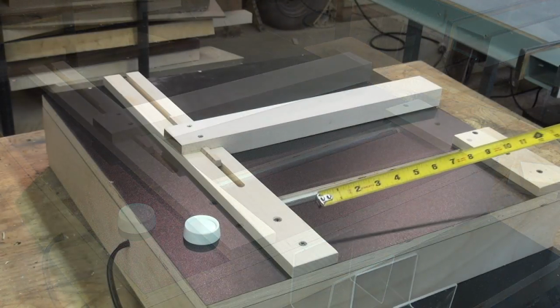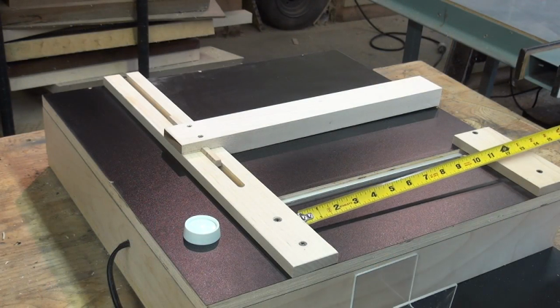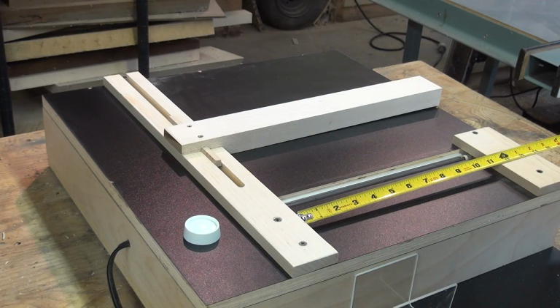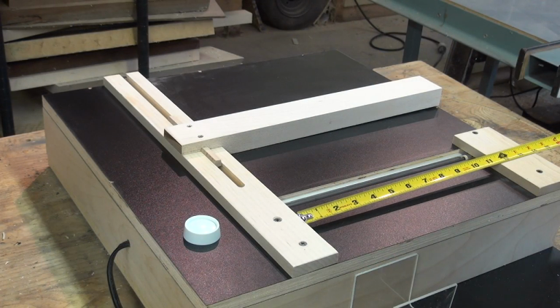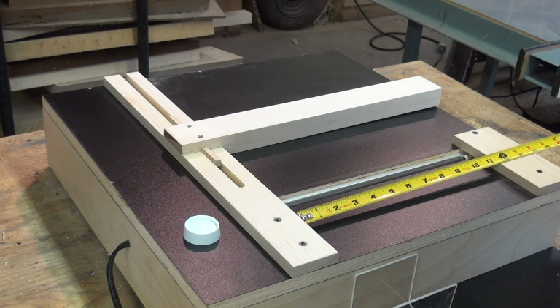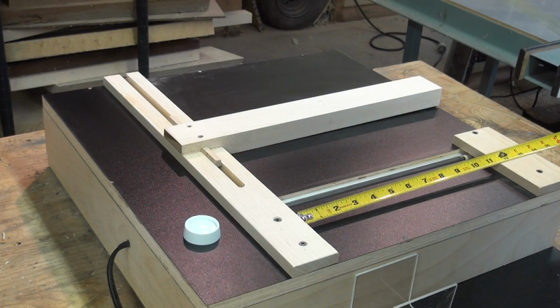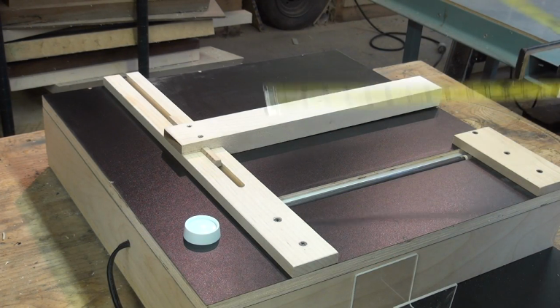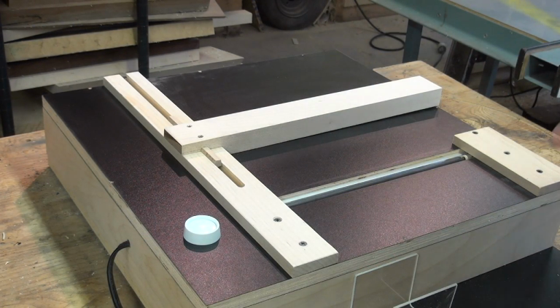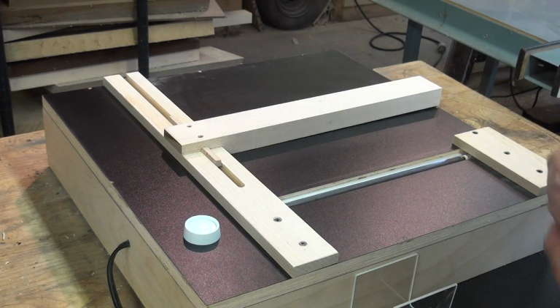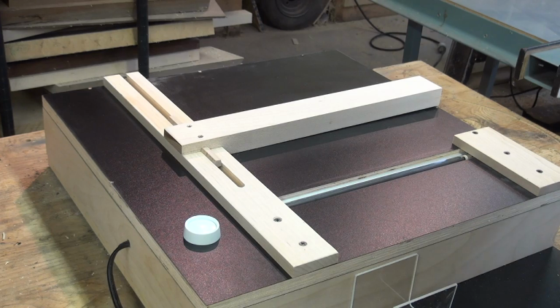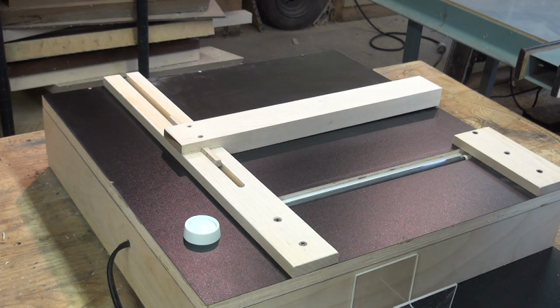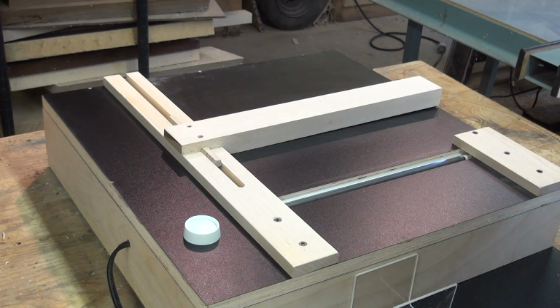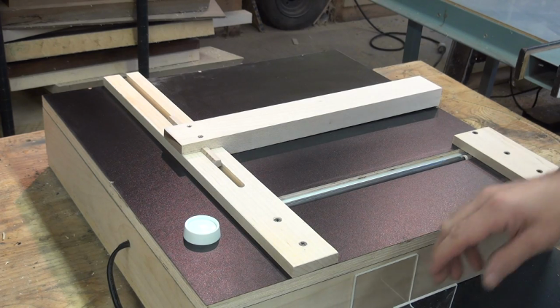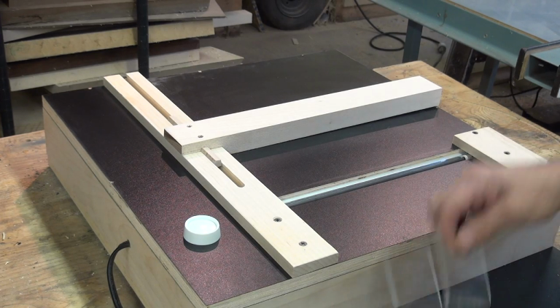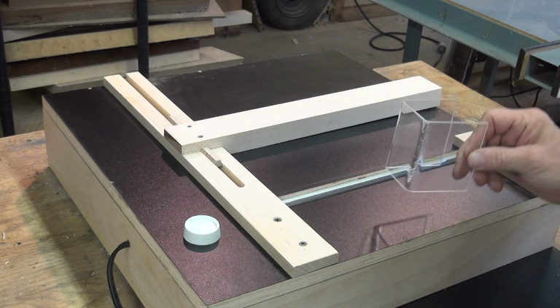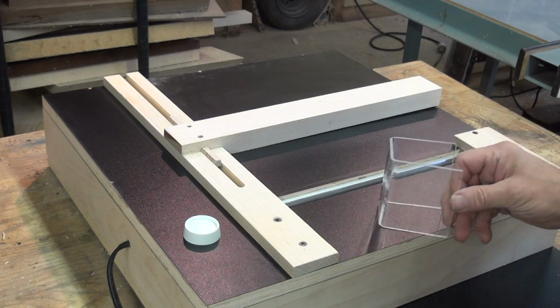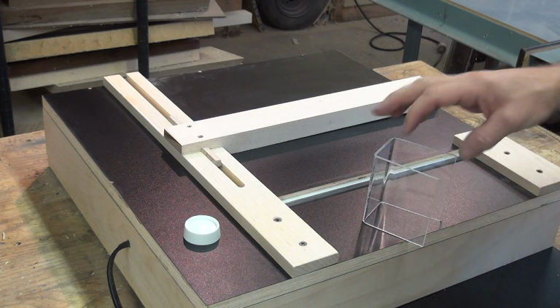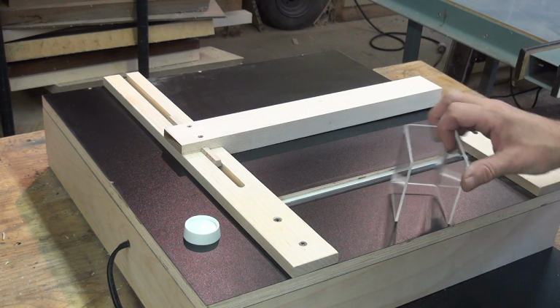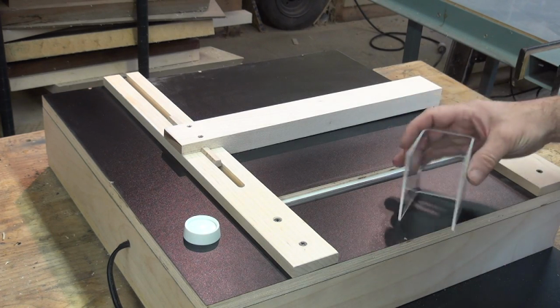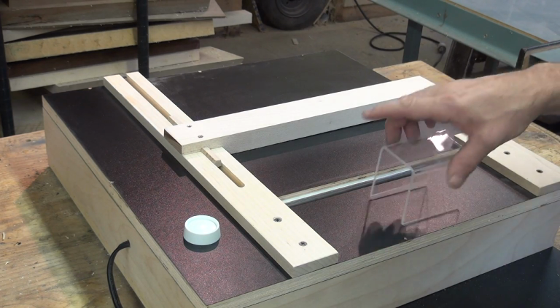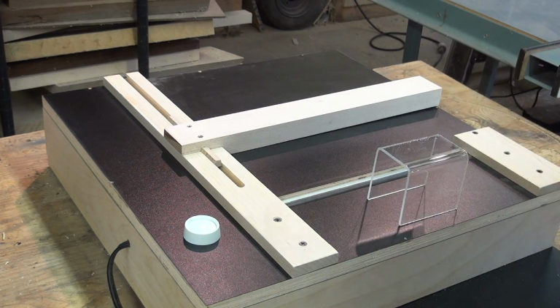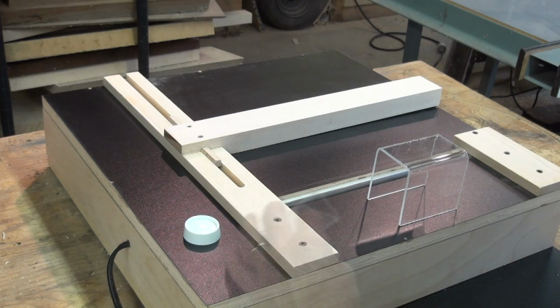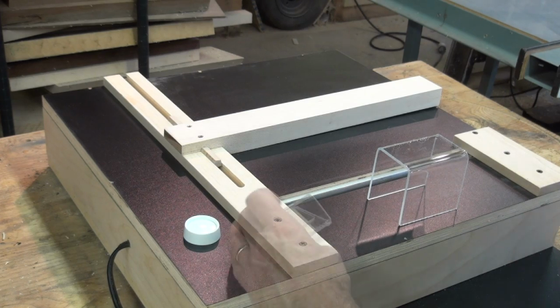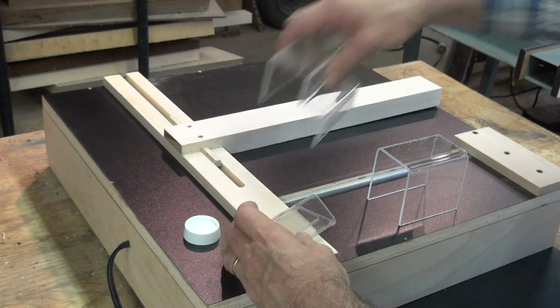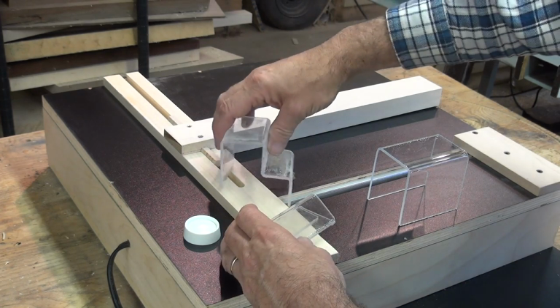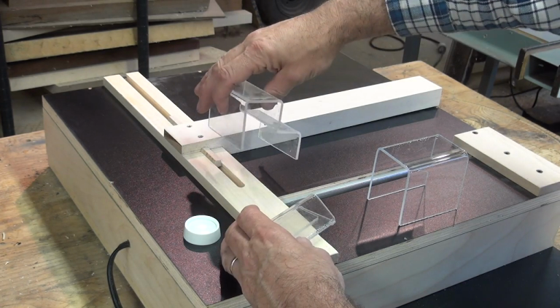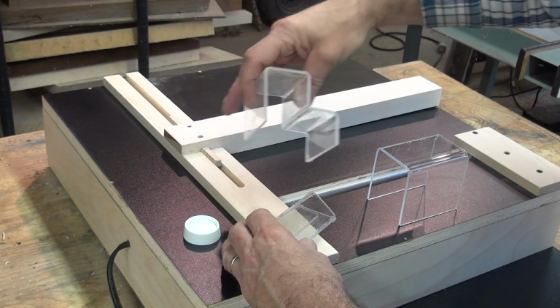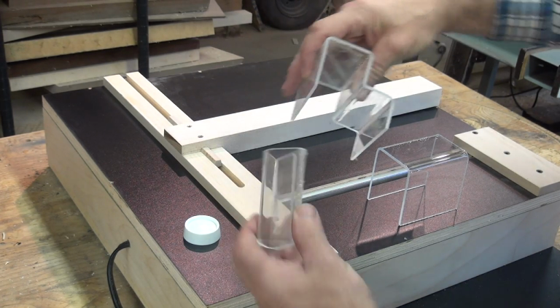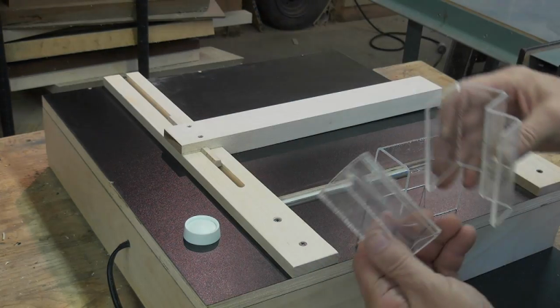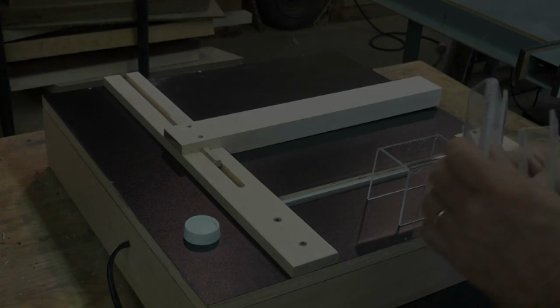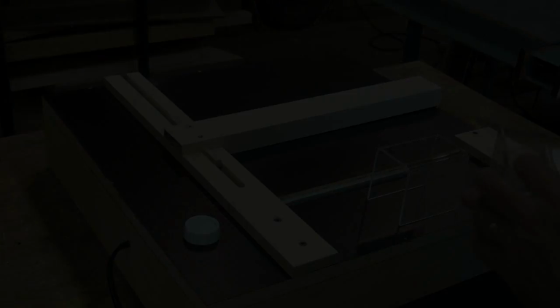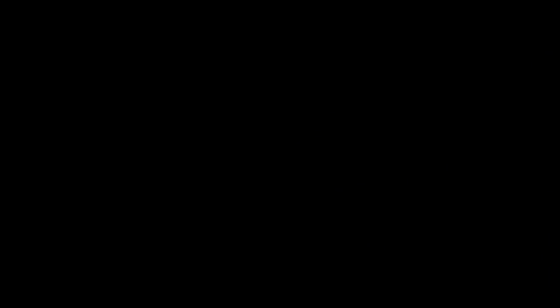To see how I used this acrylic bender to make the ultimate wood shop hardware storage system, please follow the link below. And to see more of my woodworking videos, please subscribe to my channel. See you next time.